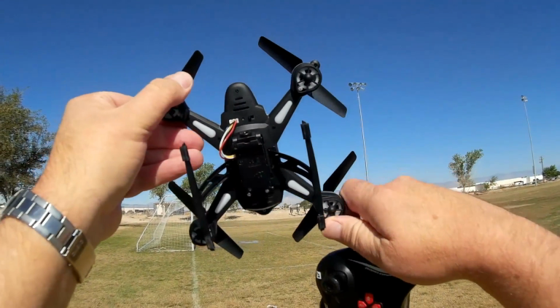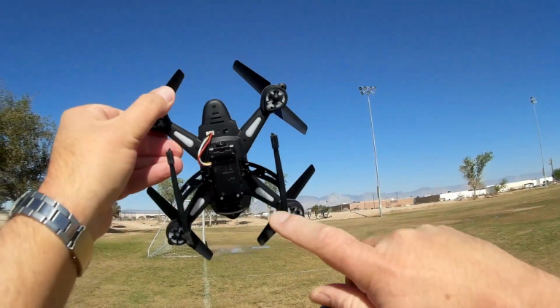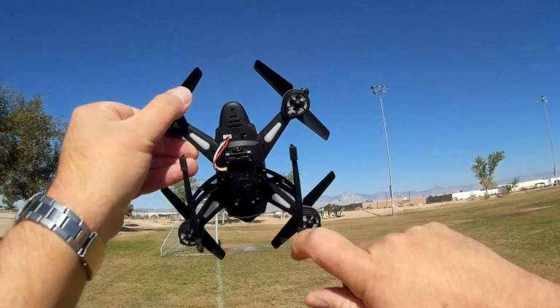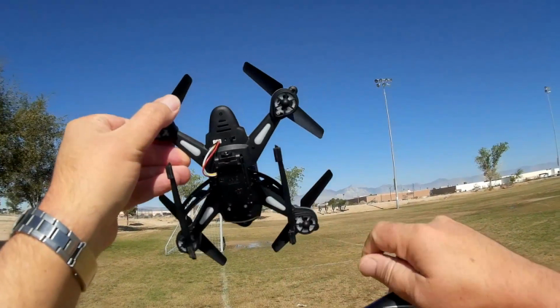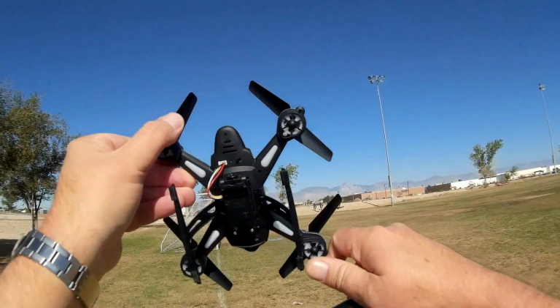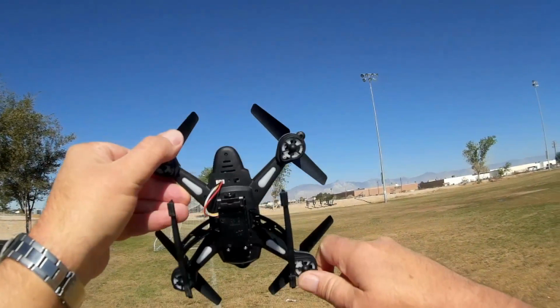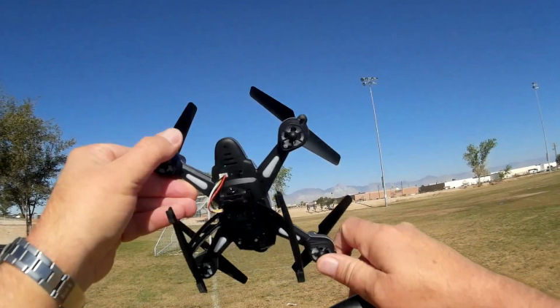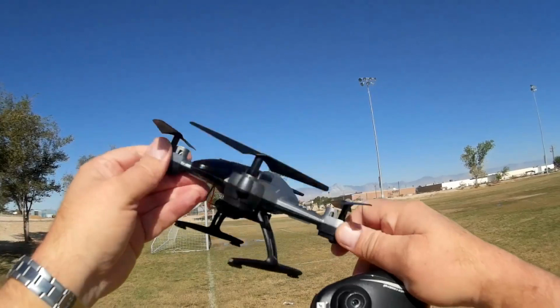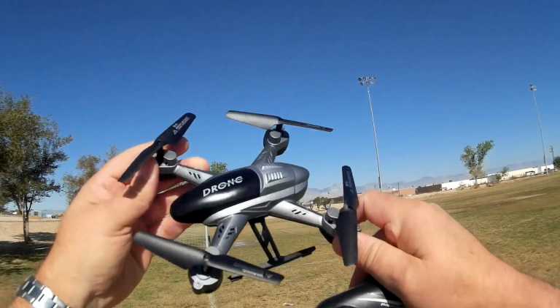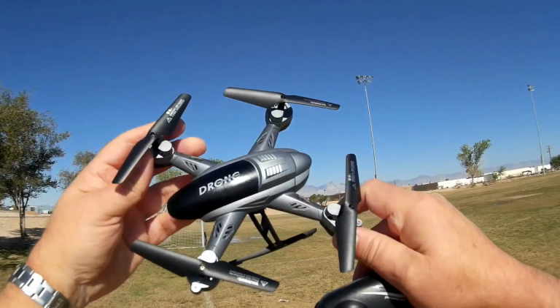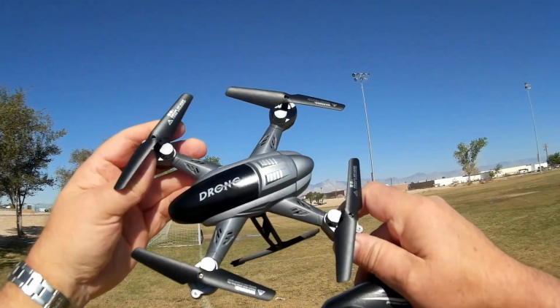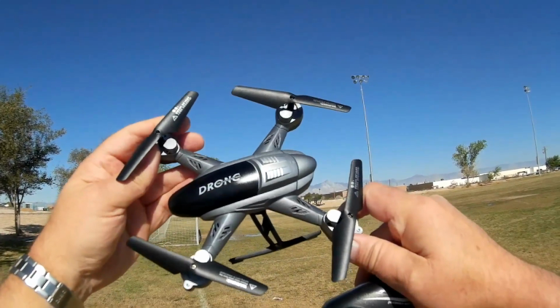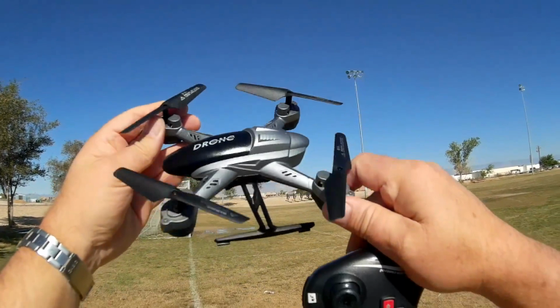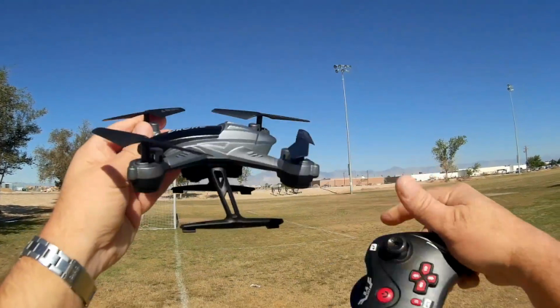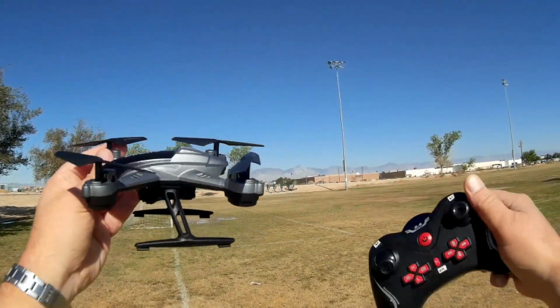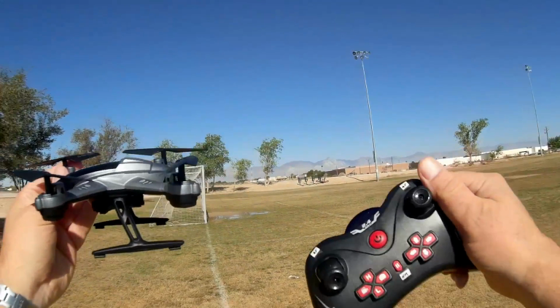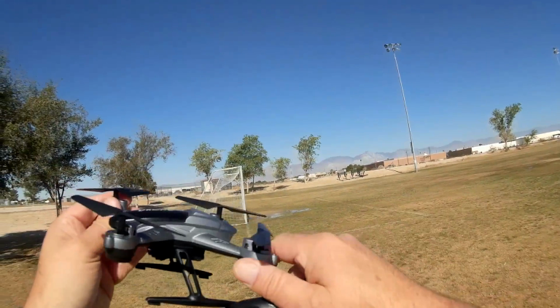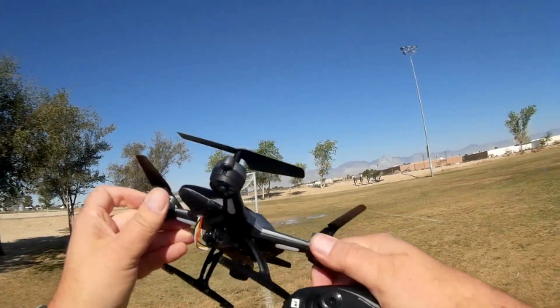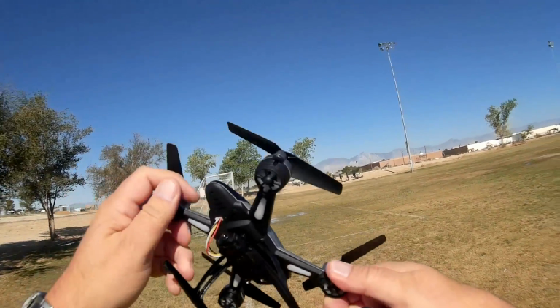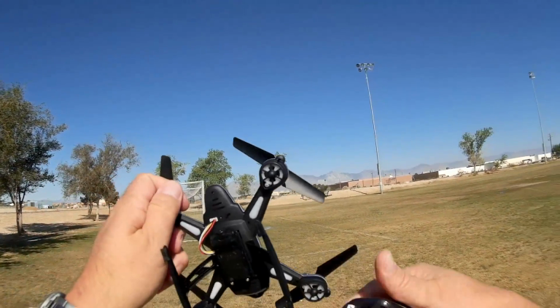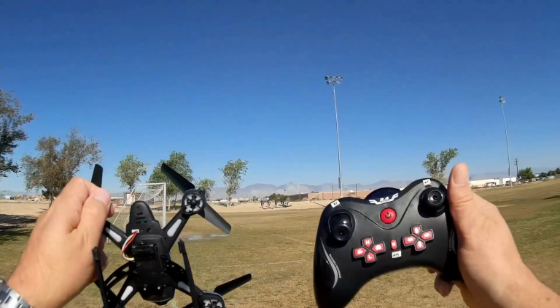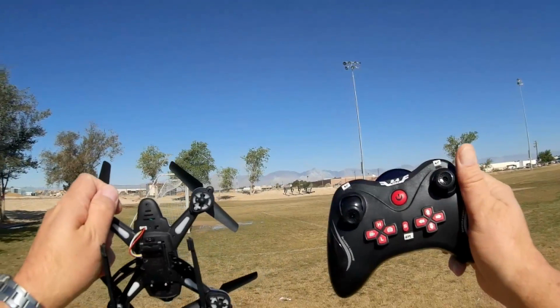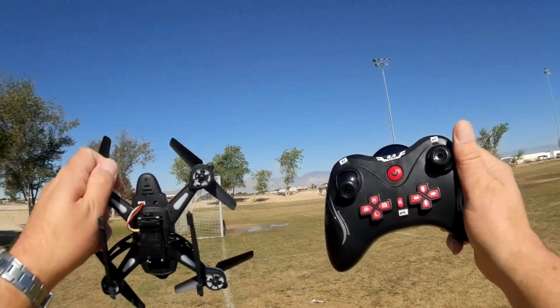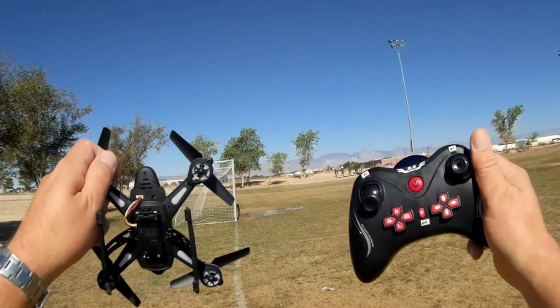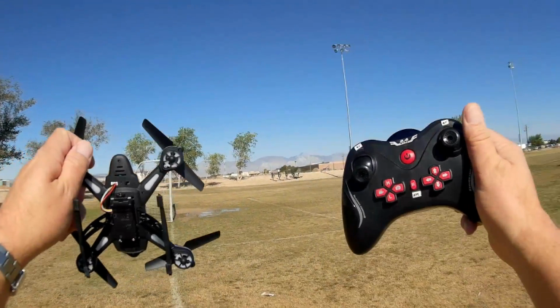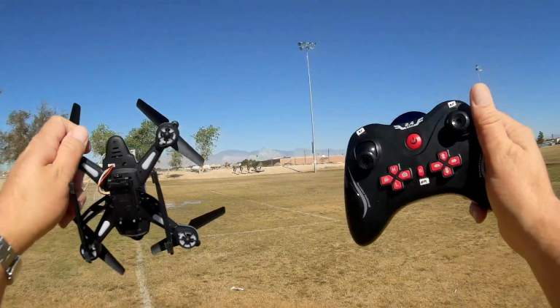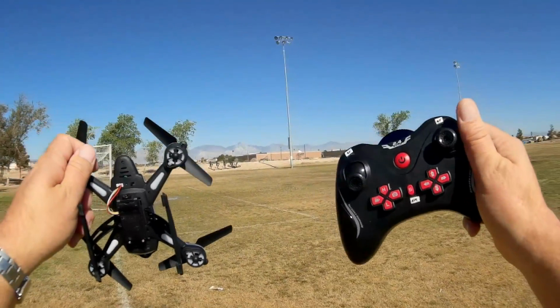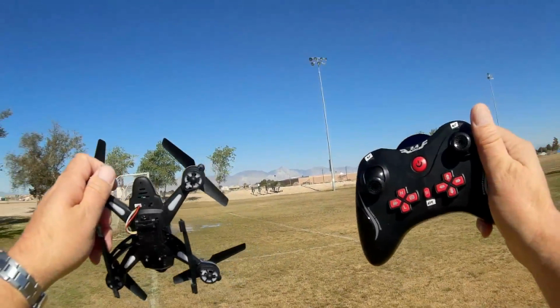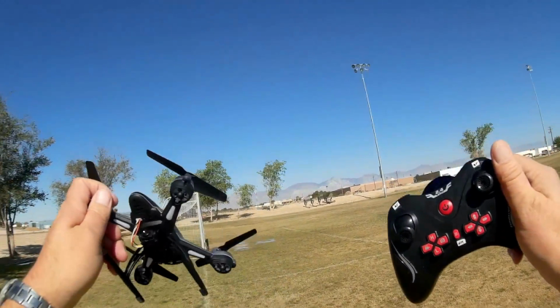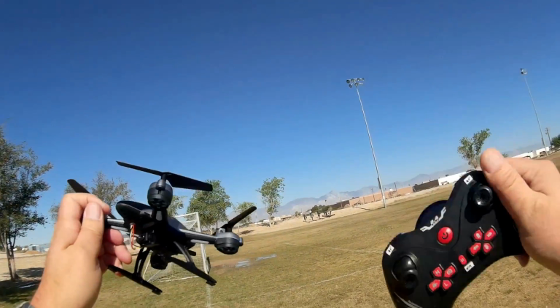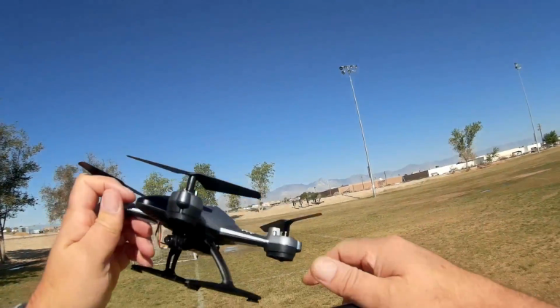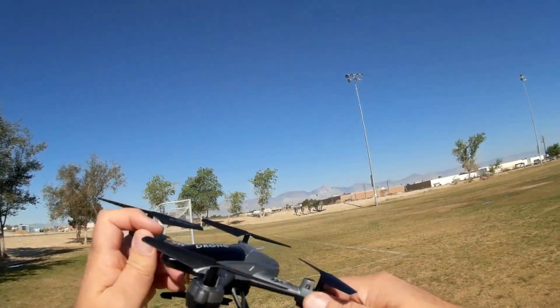It includes a 2 megapixel camera and an on-off switch. It's intended as another one of those little backpack quadcopters that you can take with you anywhere — throw it in a backpack and fly it just about anywhere without being hassled because of its size.